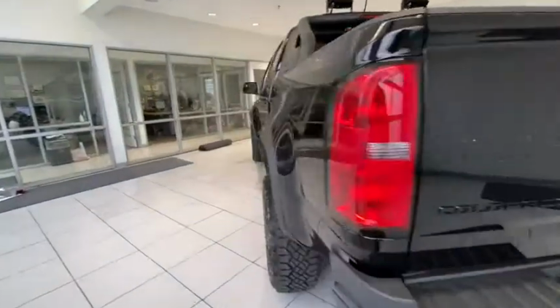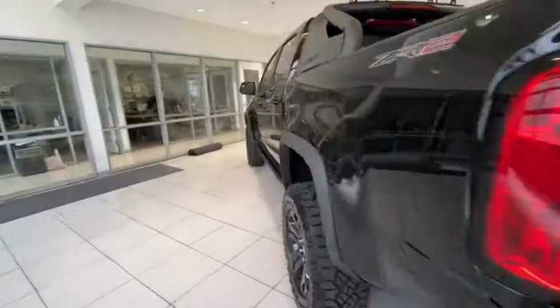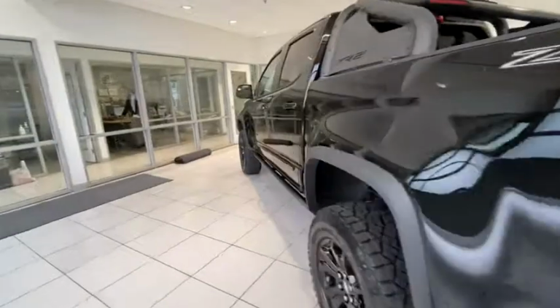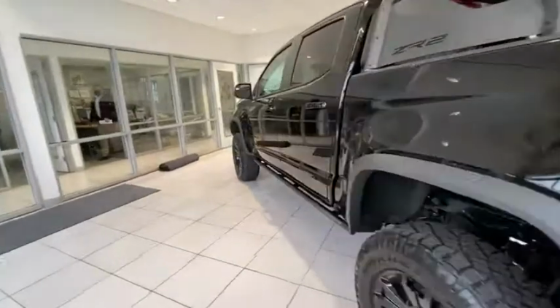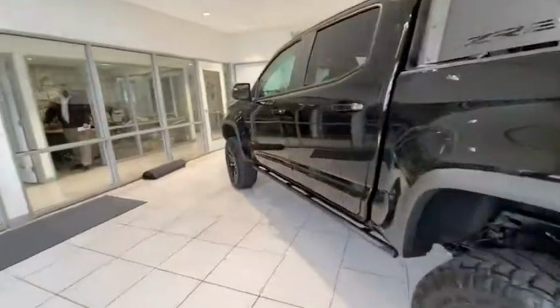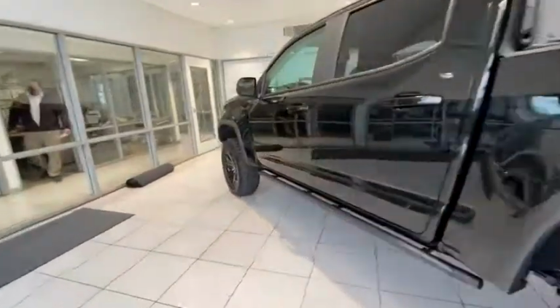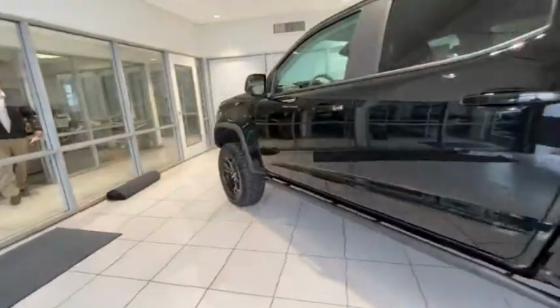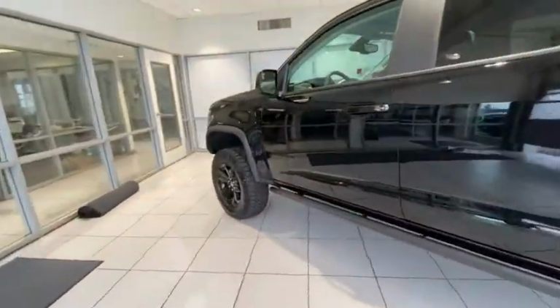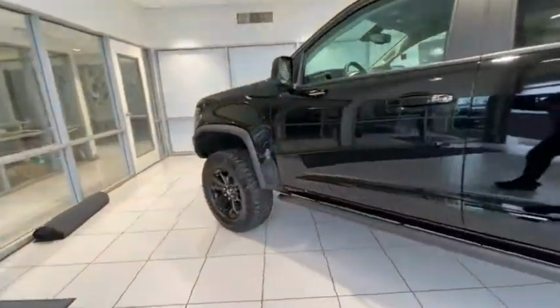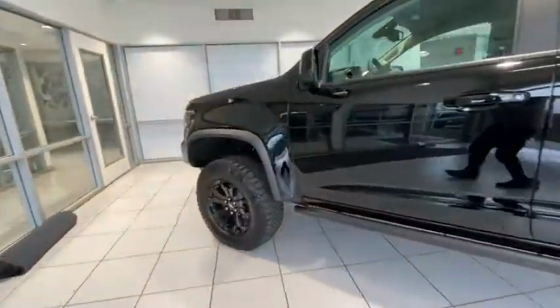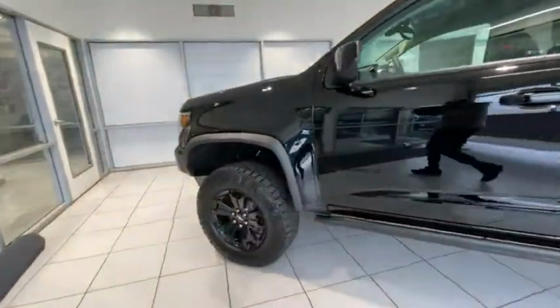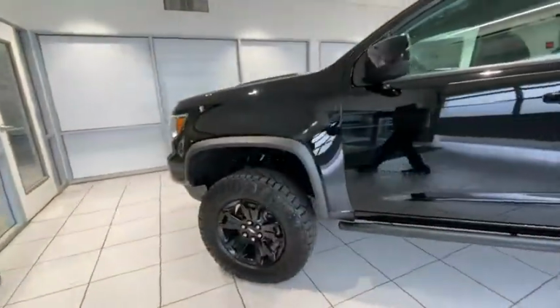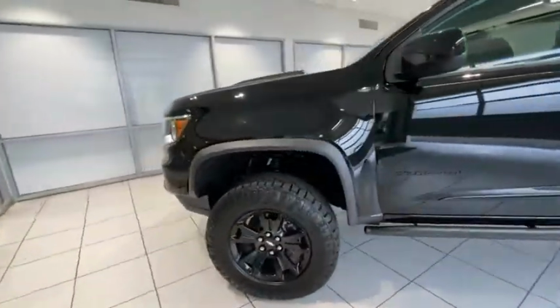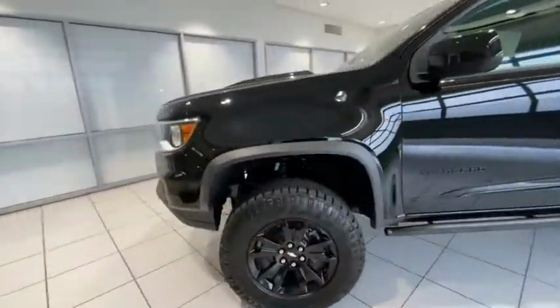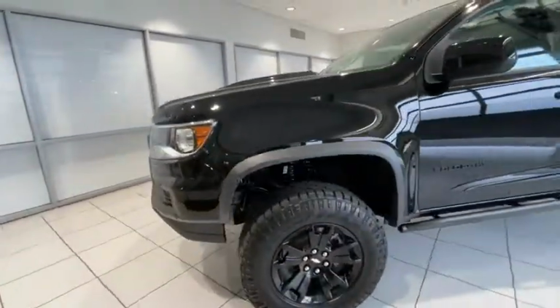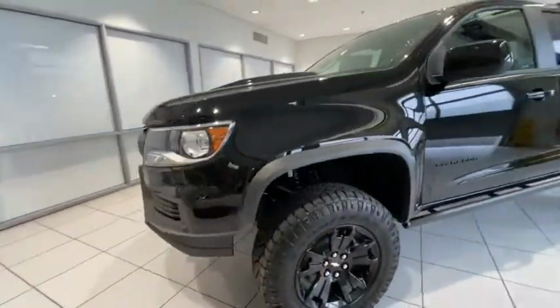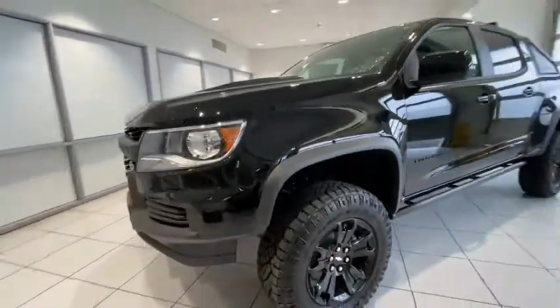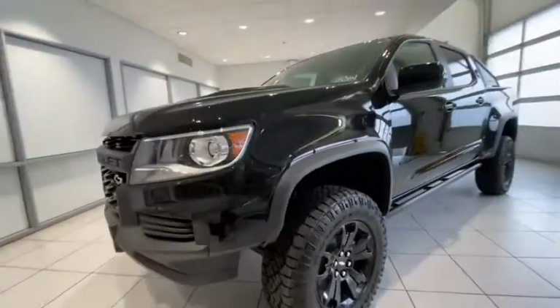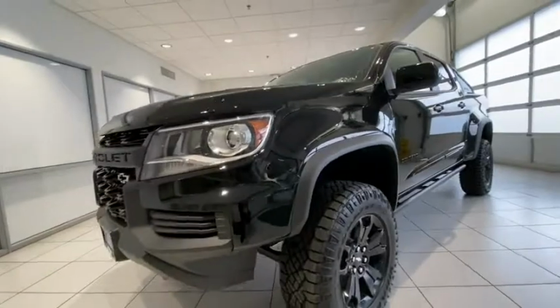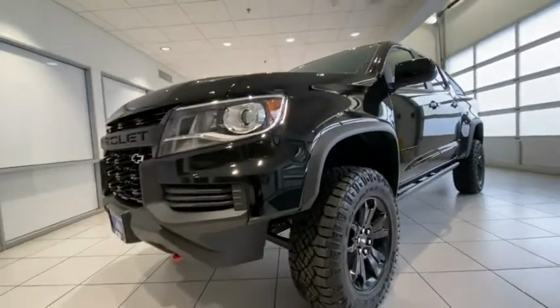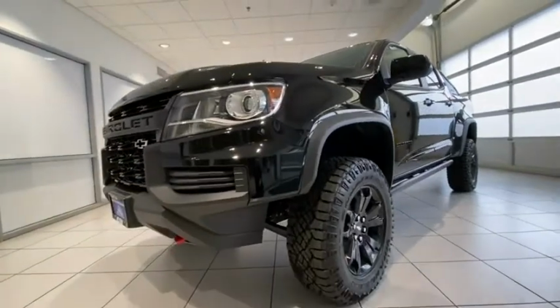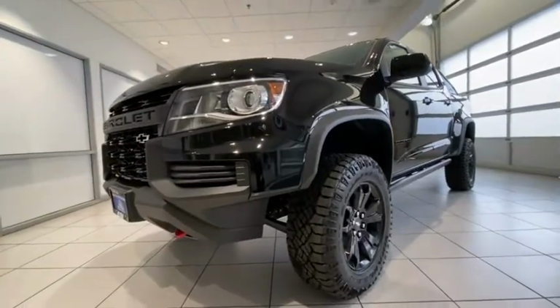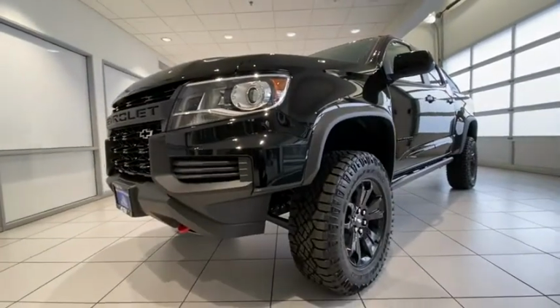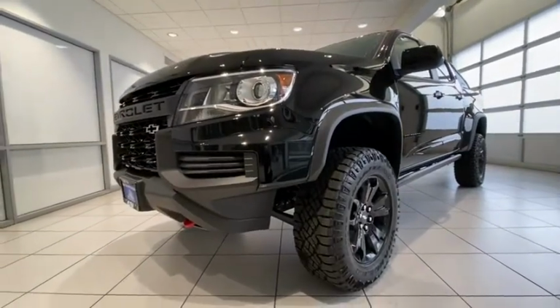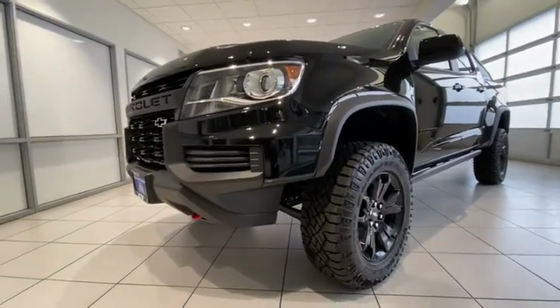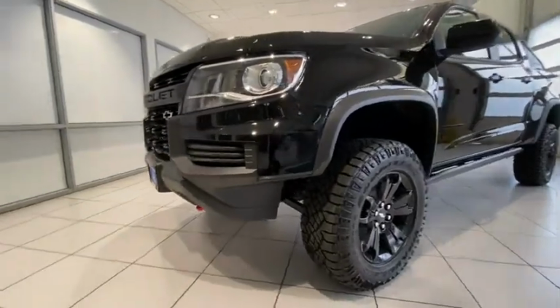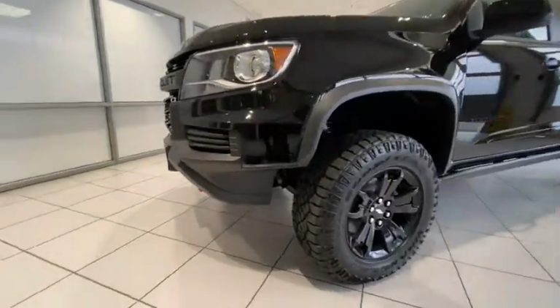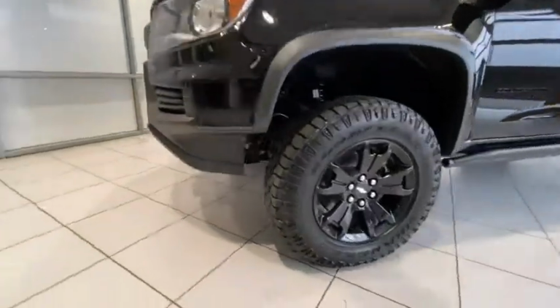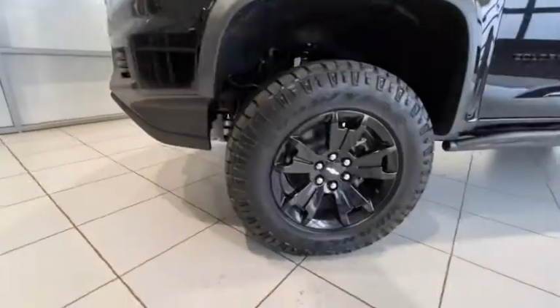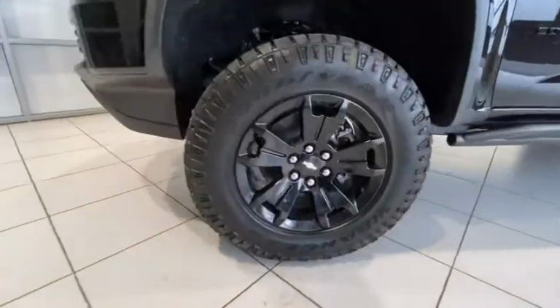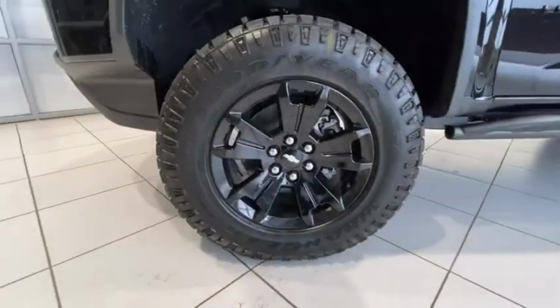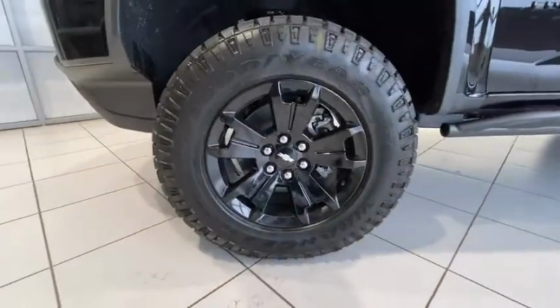ABS four-wheel, cruise control, four-wheel disc brakes, climate control, AM-FM stereo radio, rear defrost, side head airbag, power windows, bucket seats.